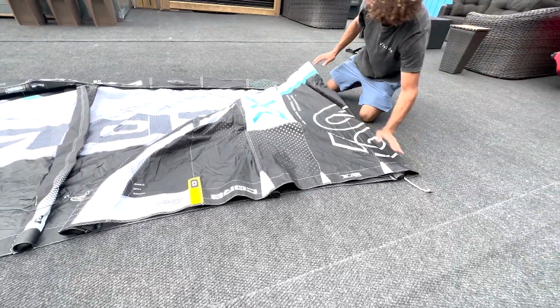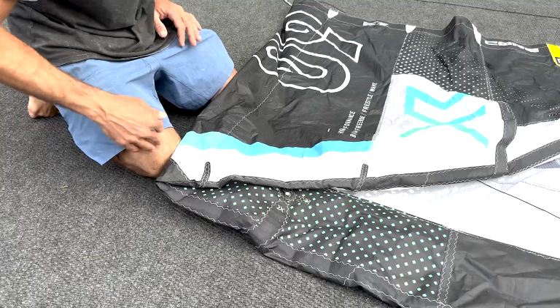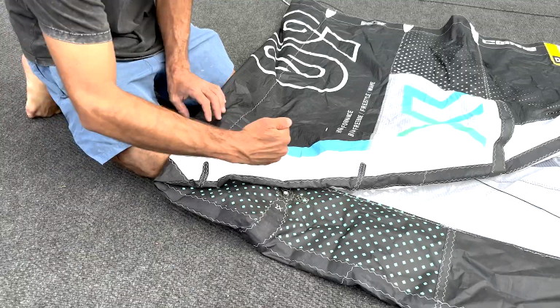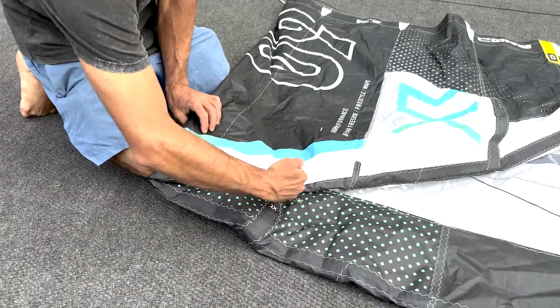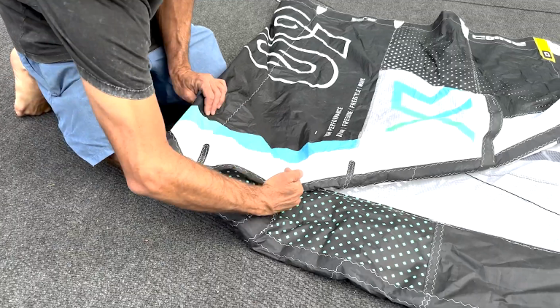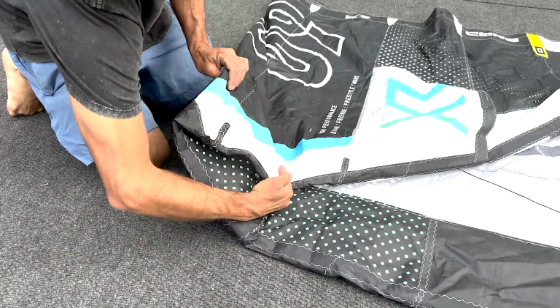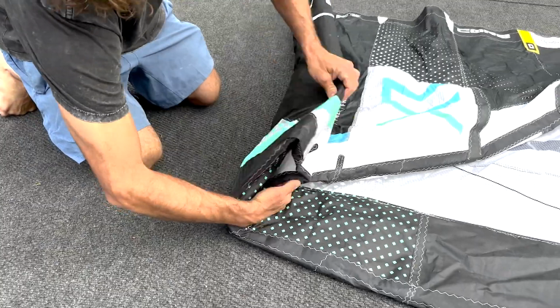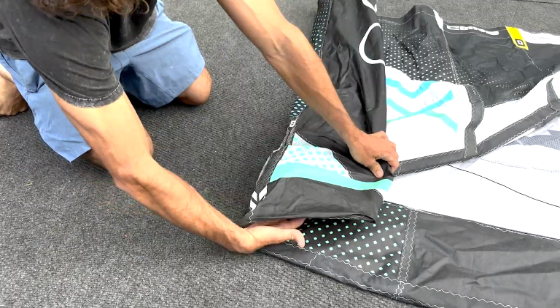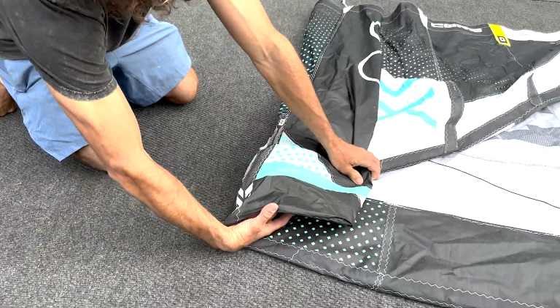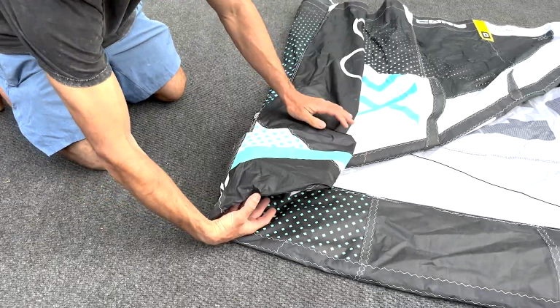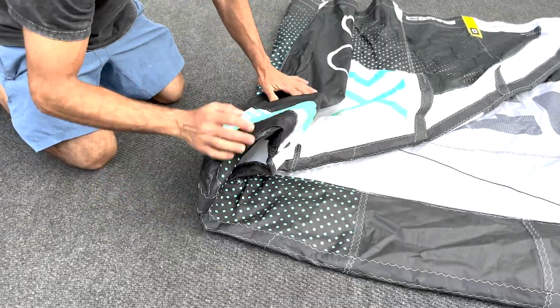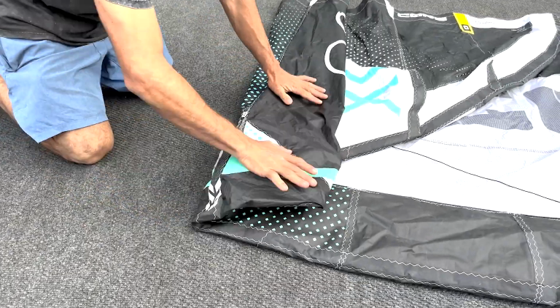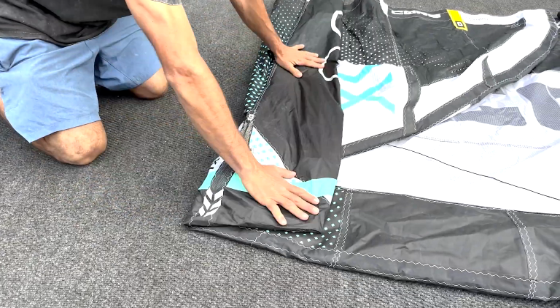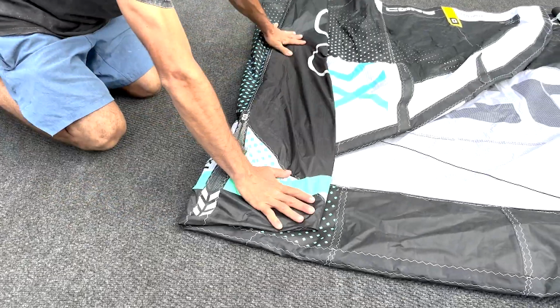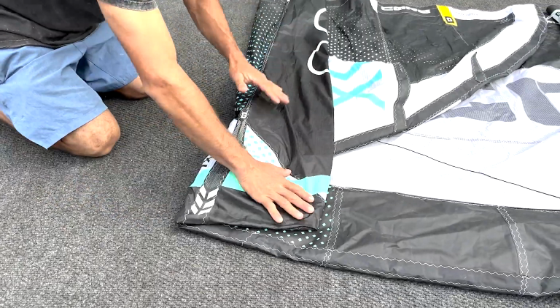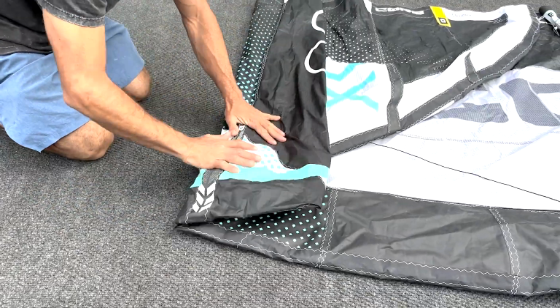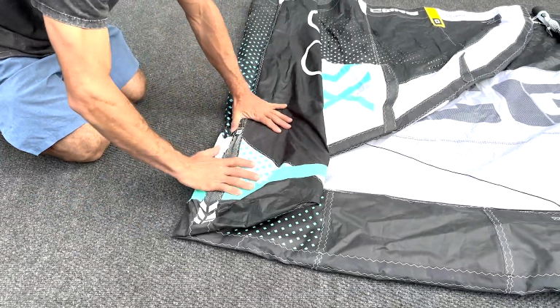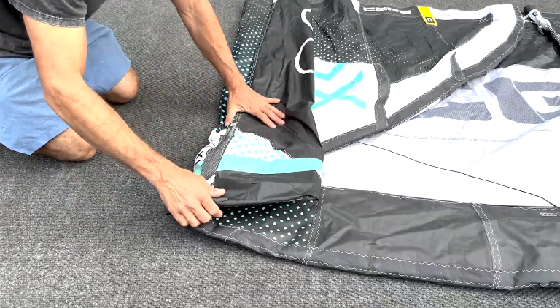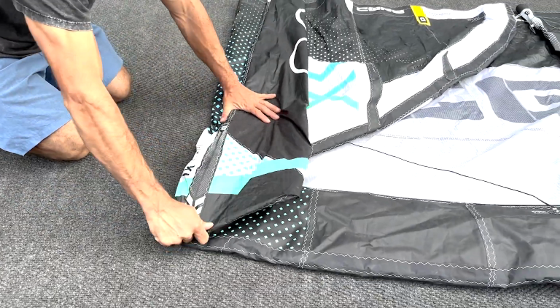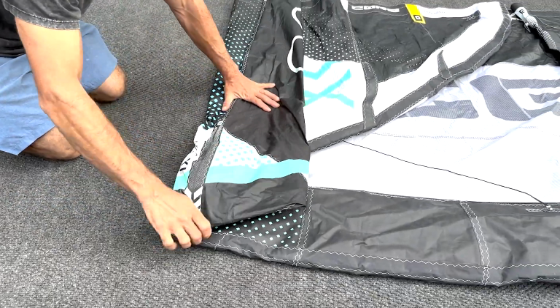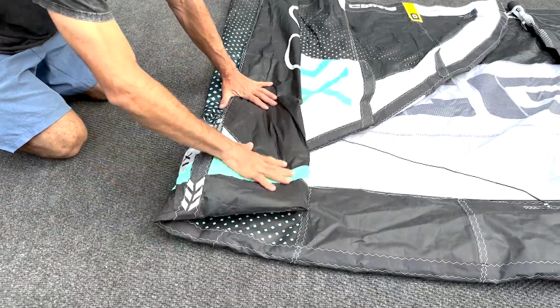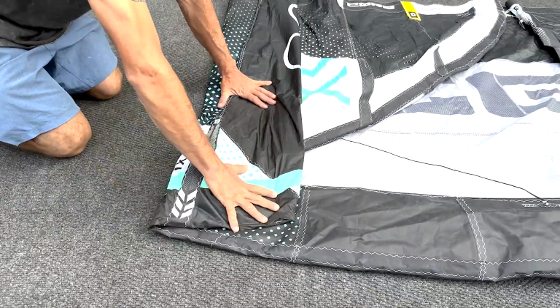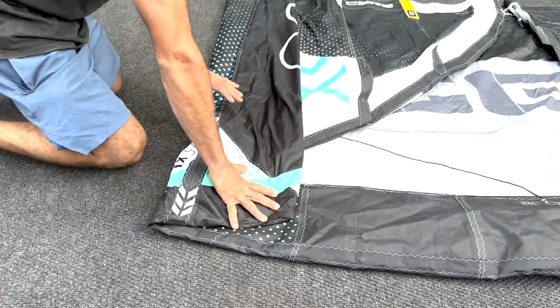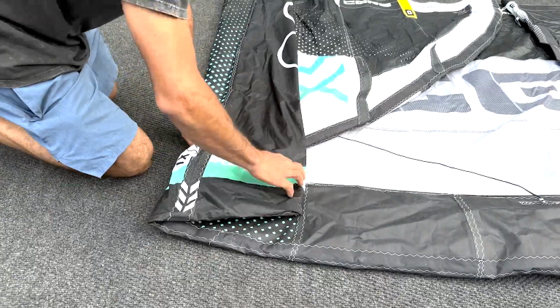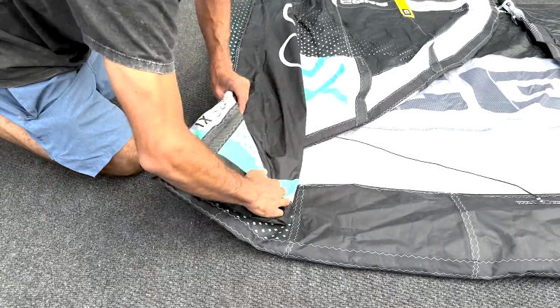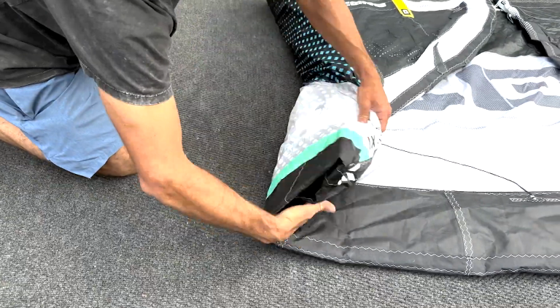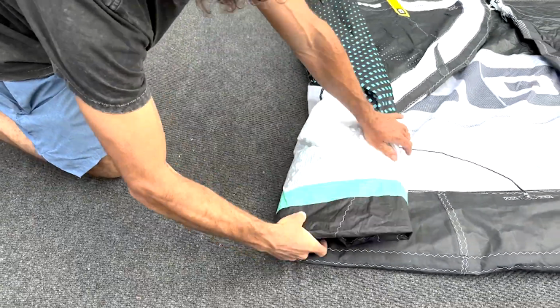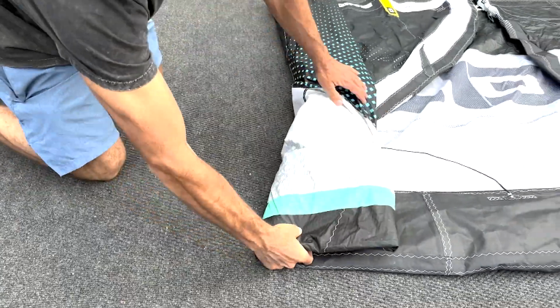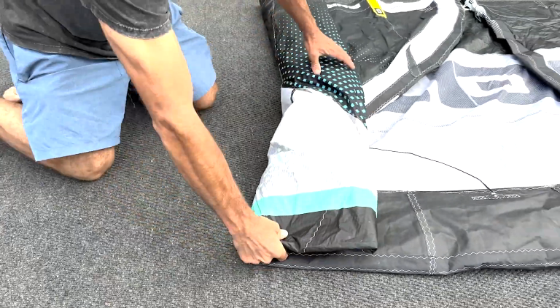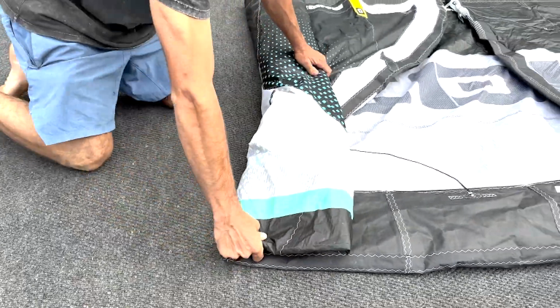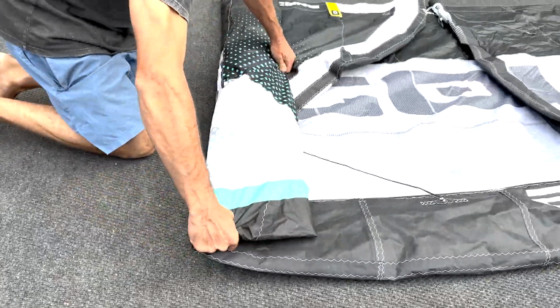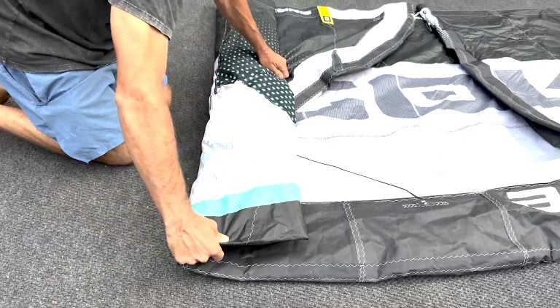Start folding the main bladder with a space of 10 inches between every fold. Repeat this step for the other side.